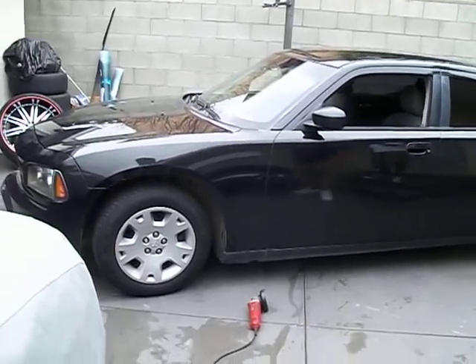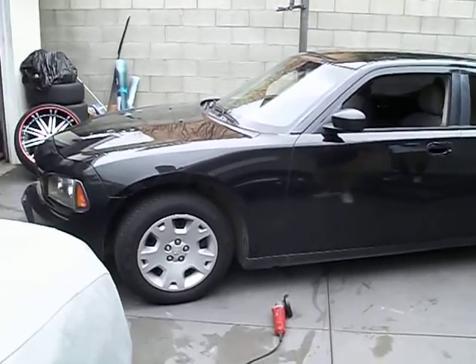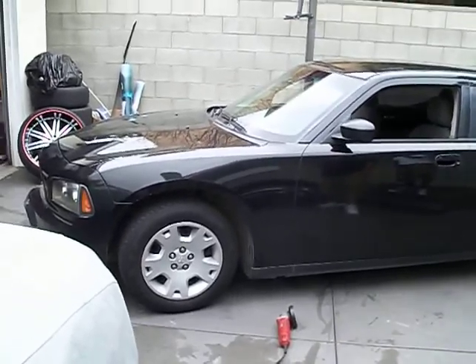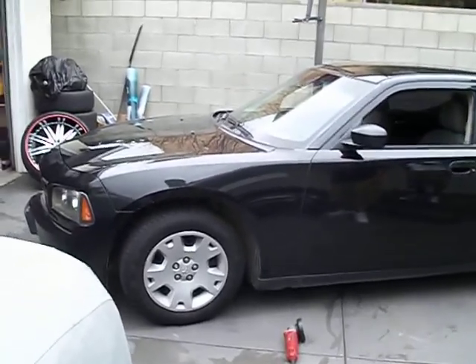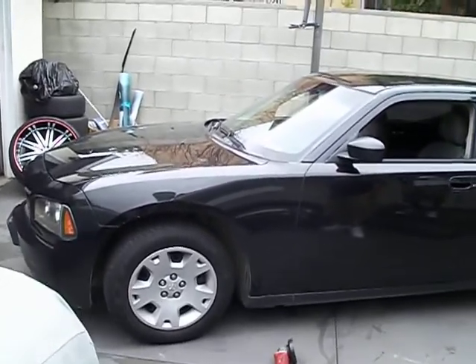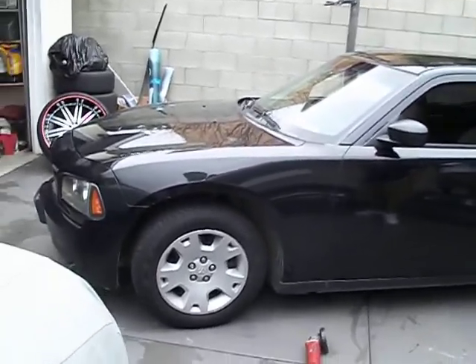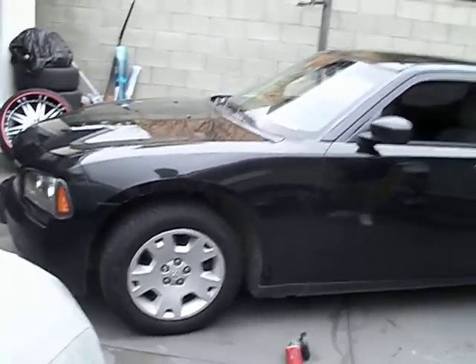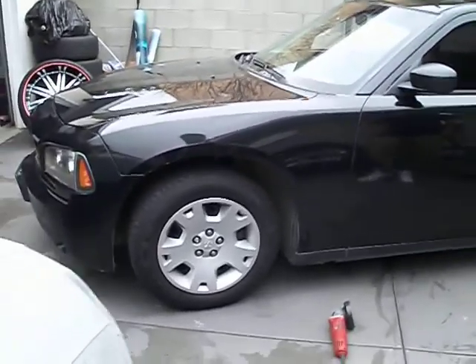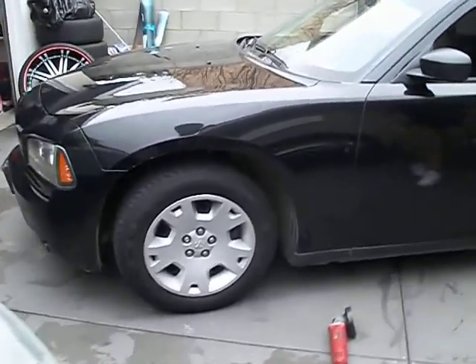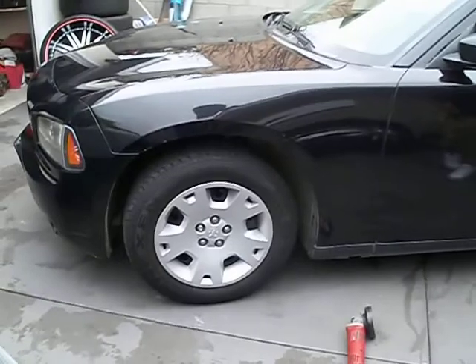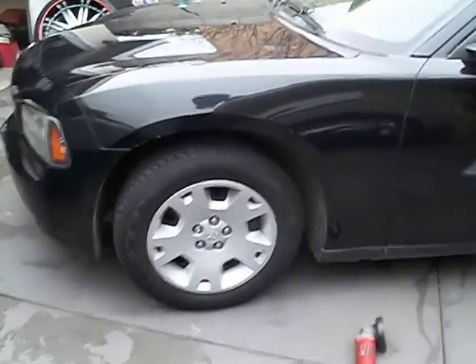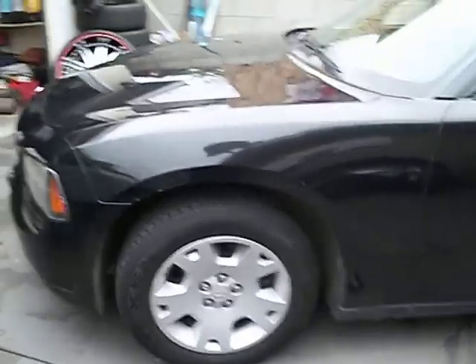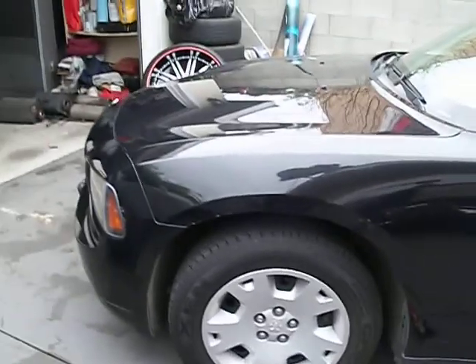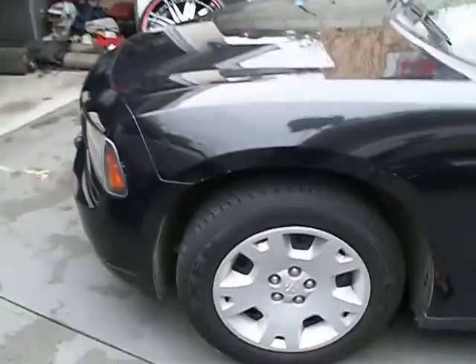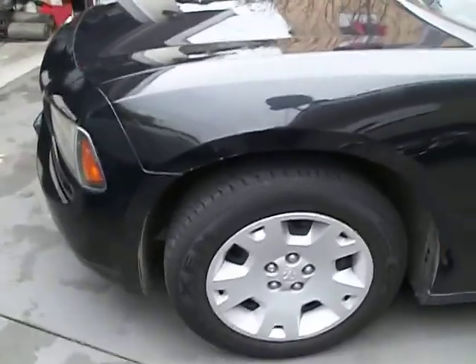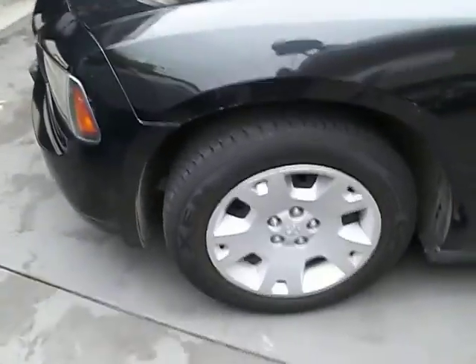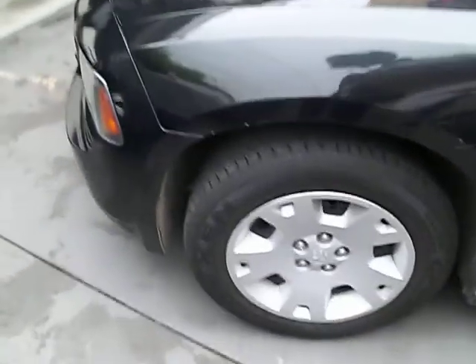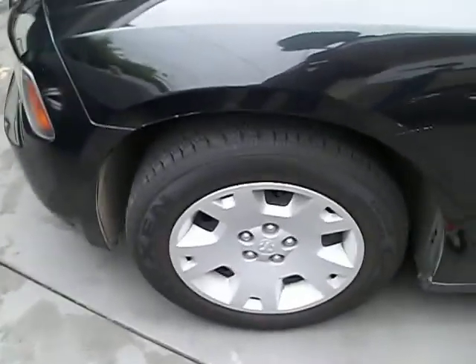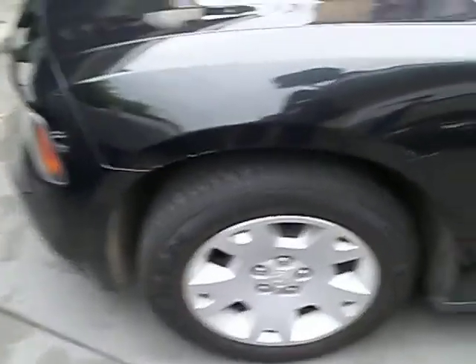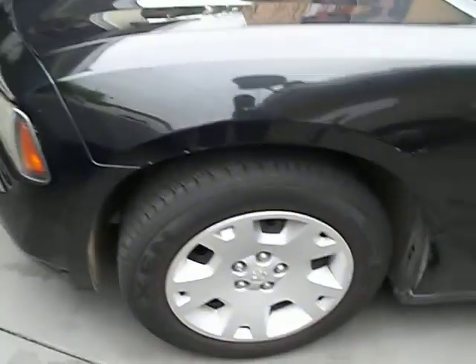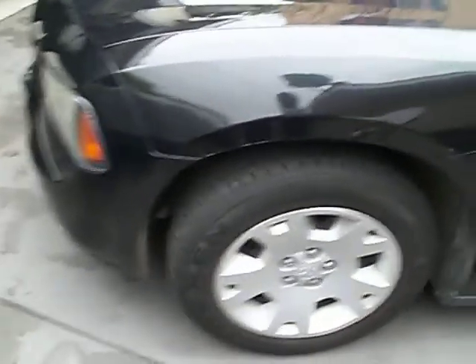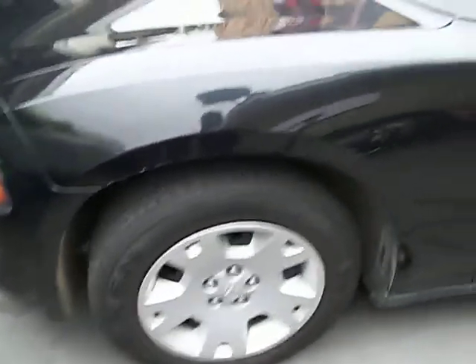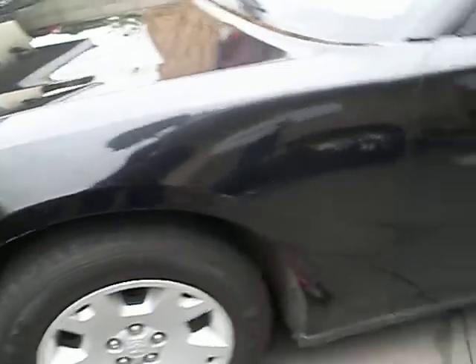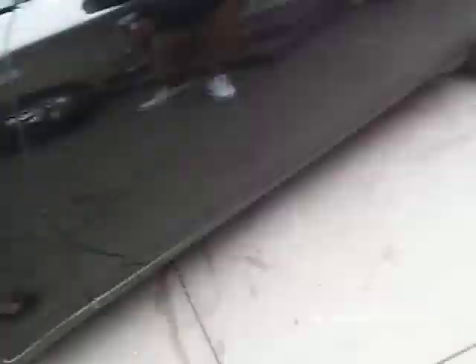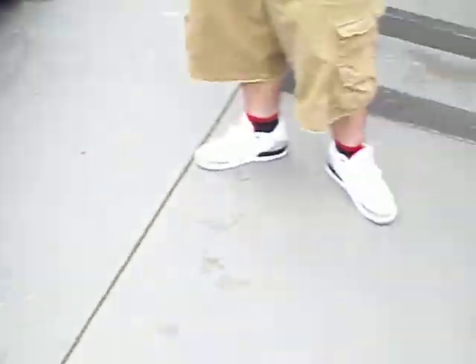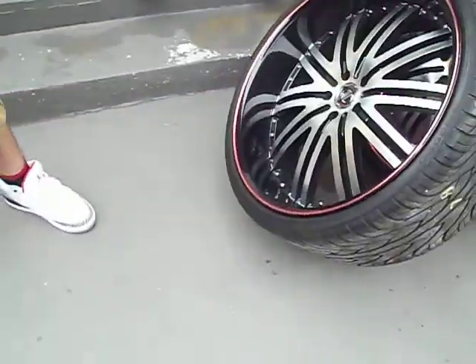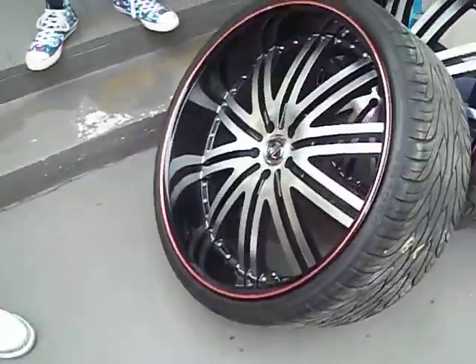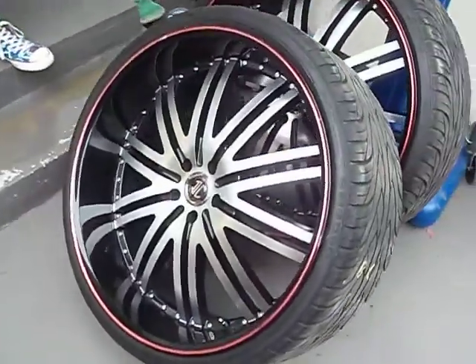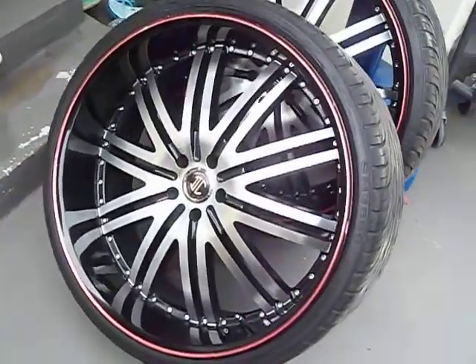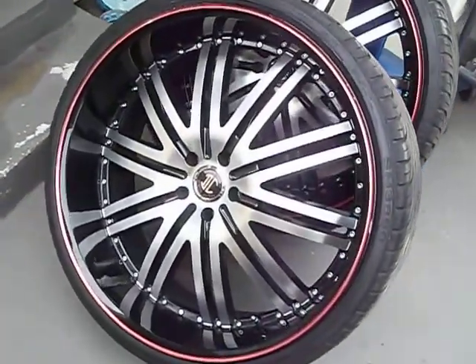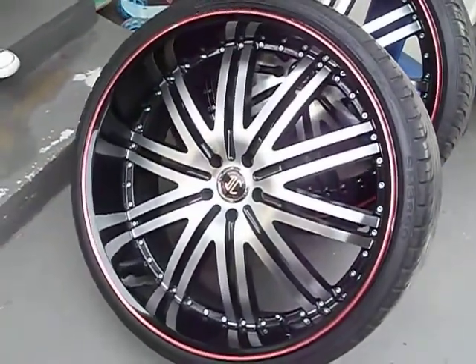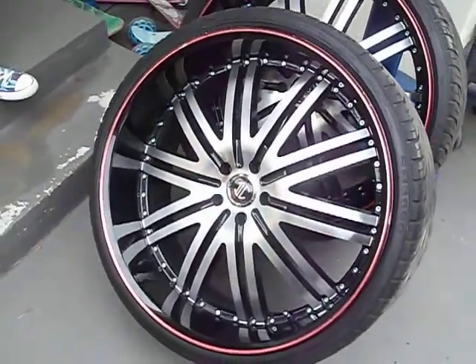Up next we got a 05 Dodge Charger, gonna get ready to throw this thing on folds. My boy came all the way out here from Bakersfield to get this done, so we'll get it ready for clean folds.